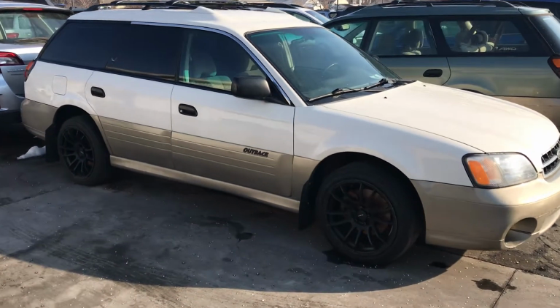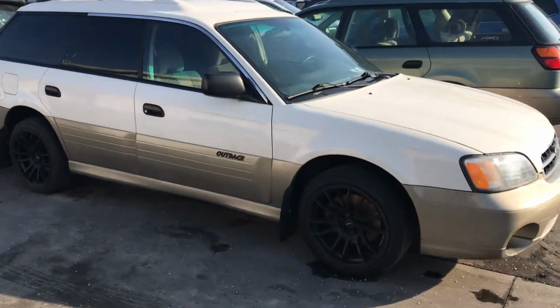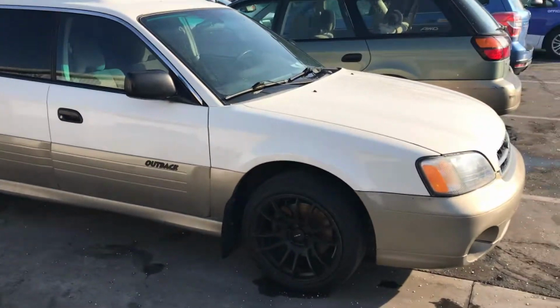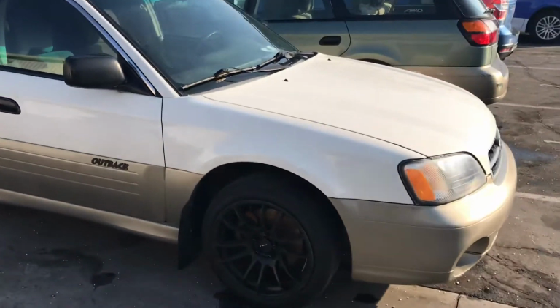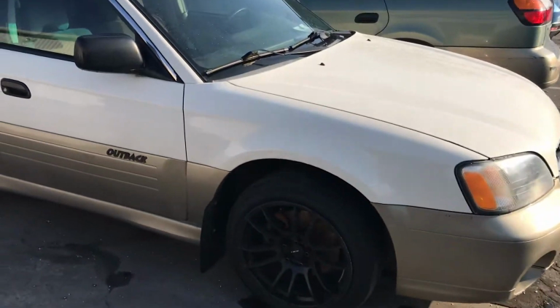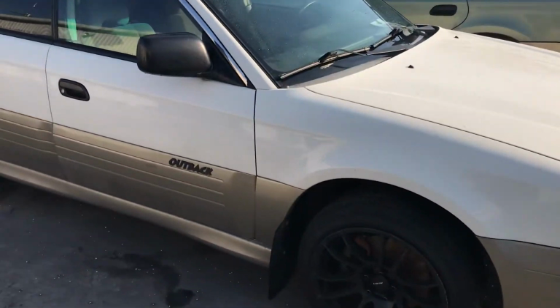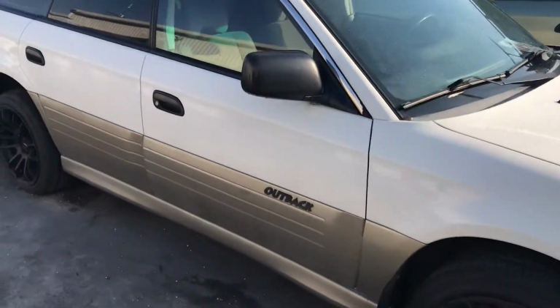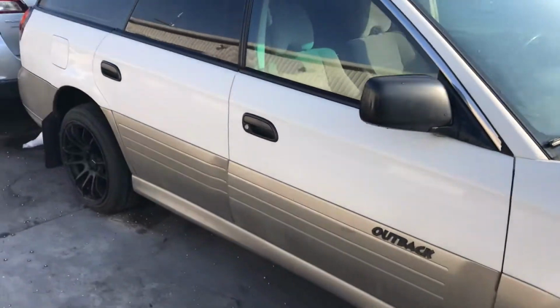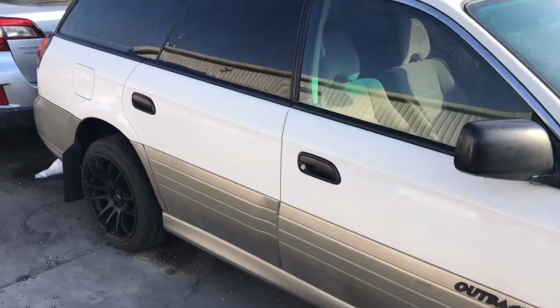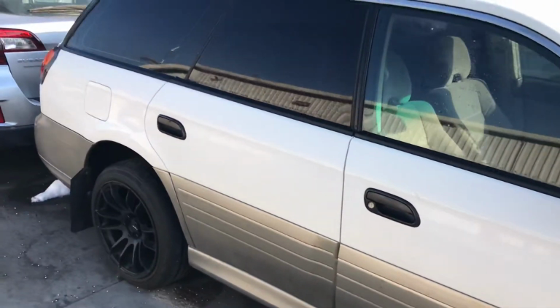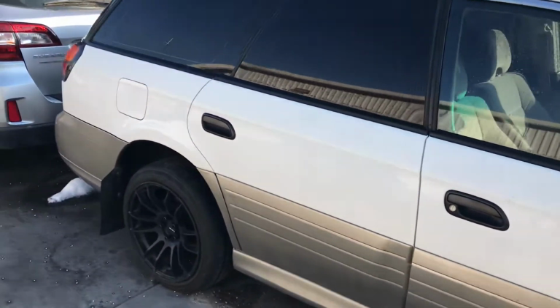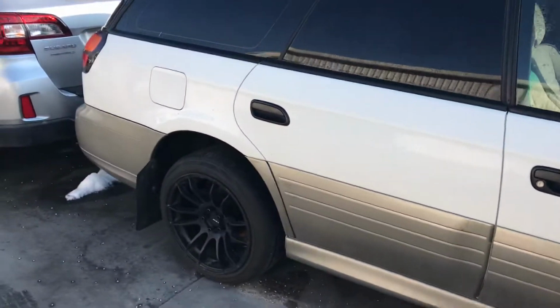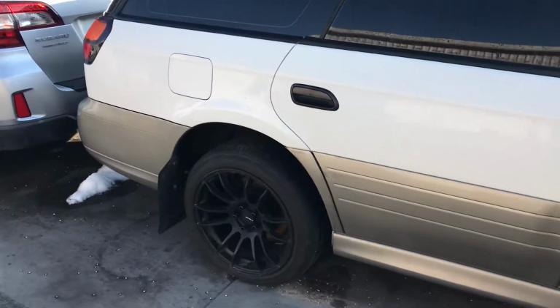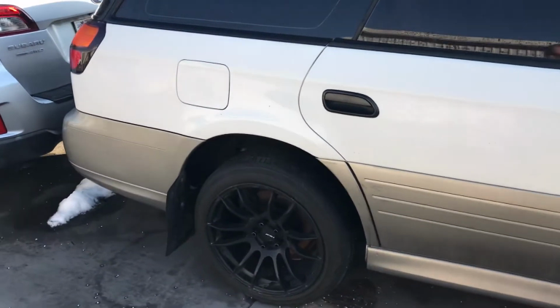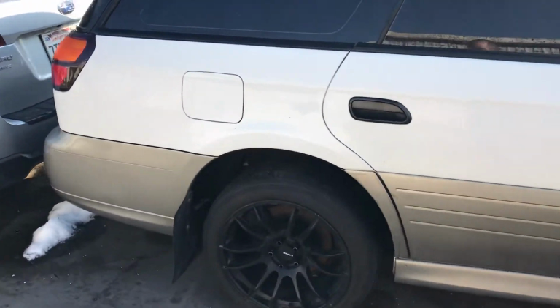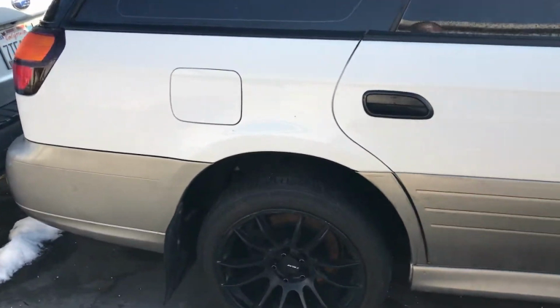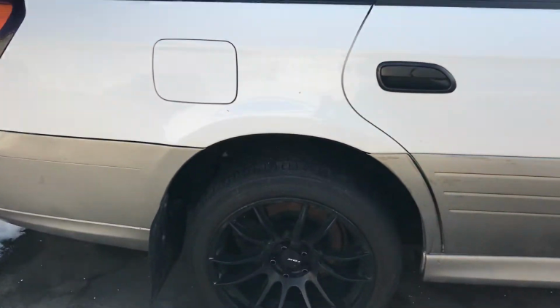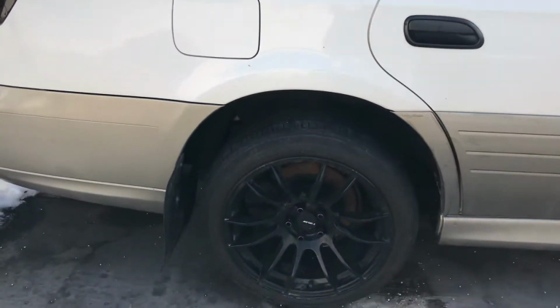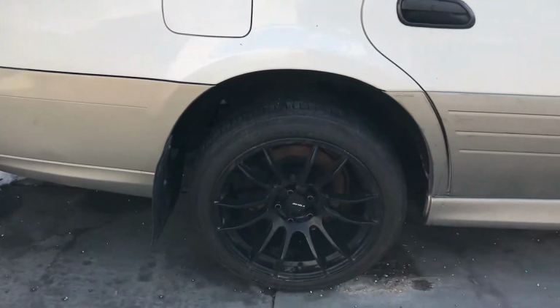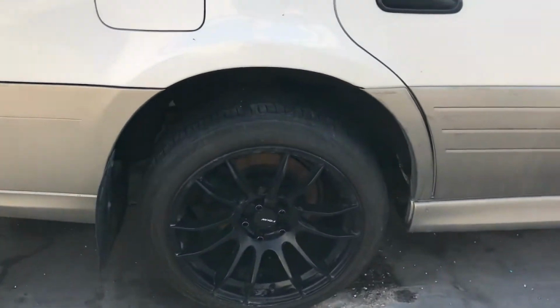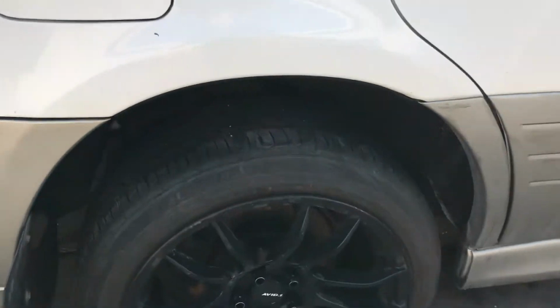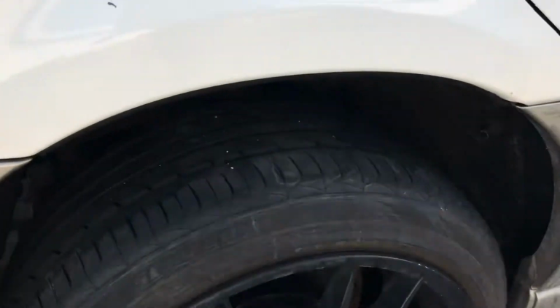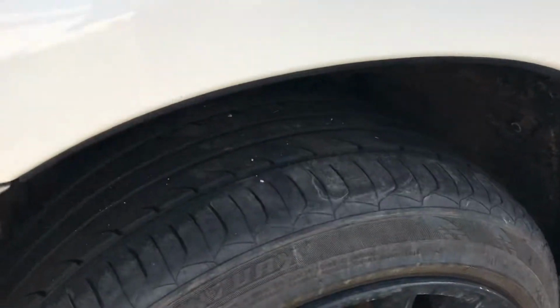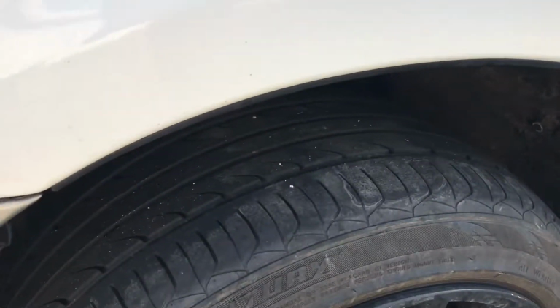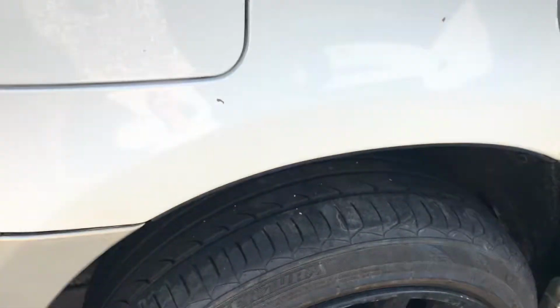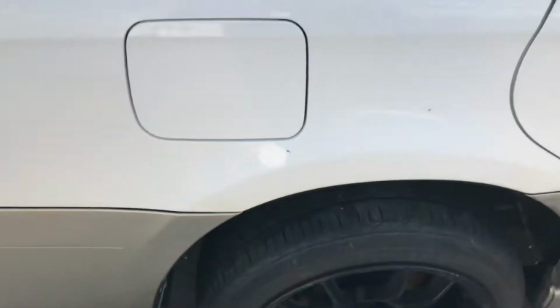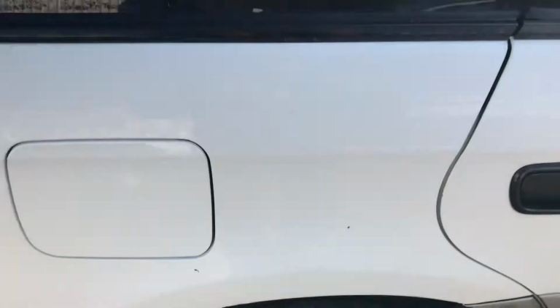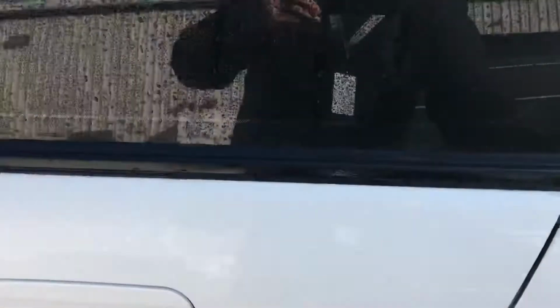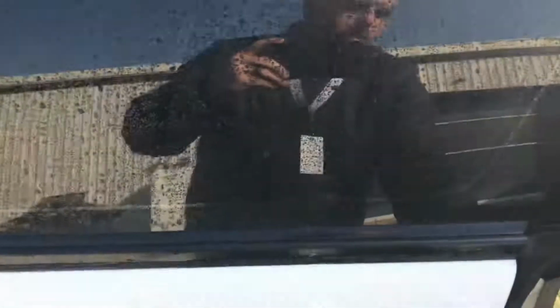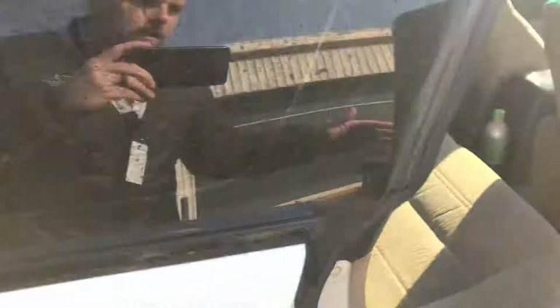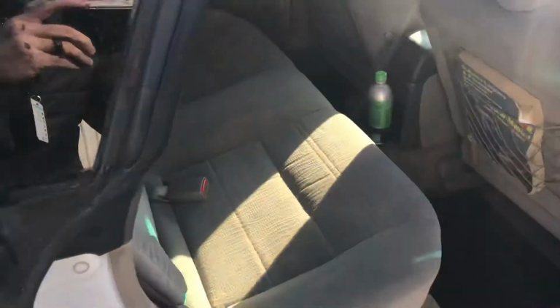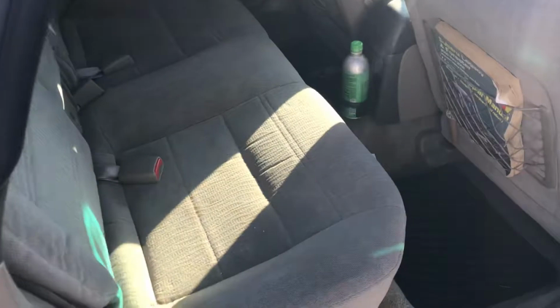But I want to walk you through the body. The body is actually in decent shape, as is the interior. It has some custom wheels on there. Tires seem to be reasonable. The interior is fairly clean — non-smoker.